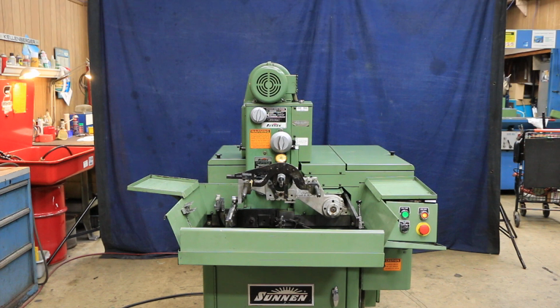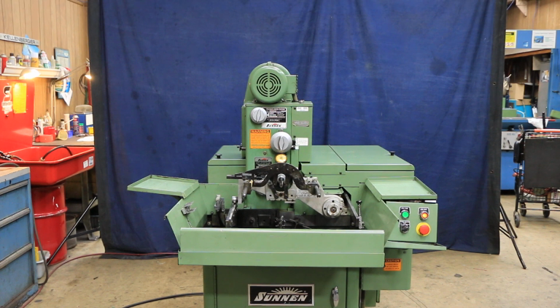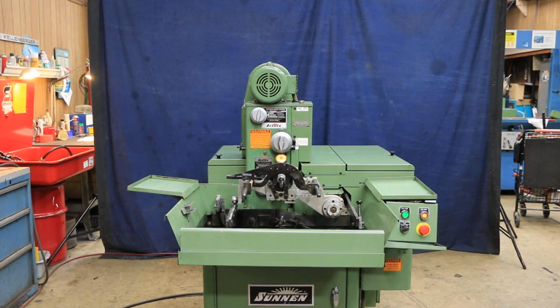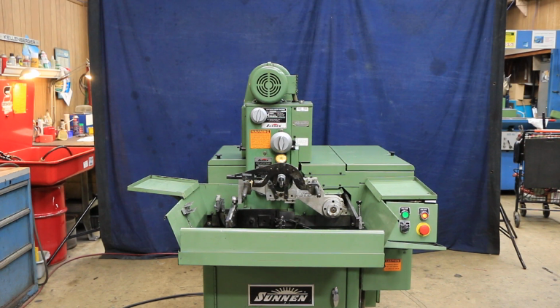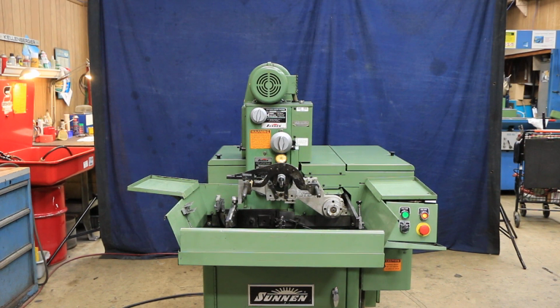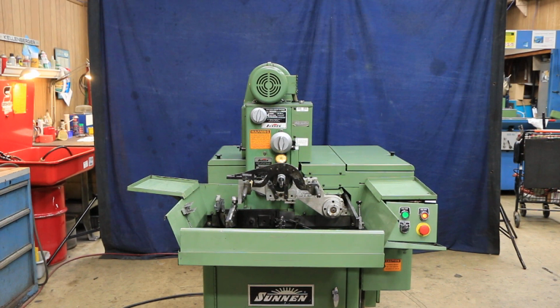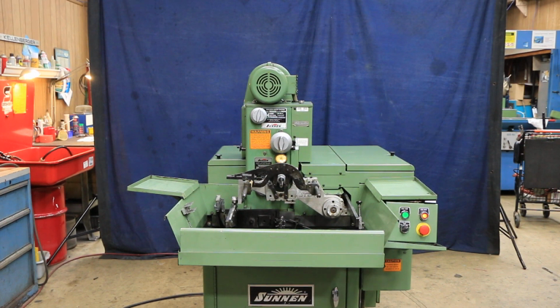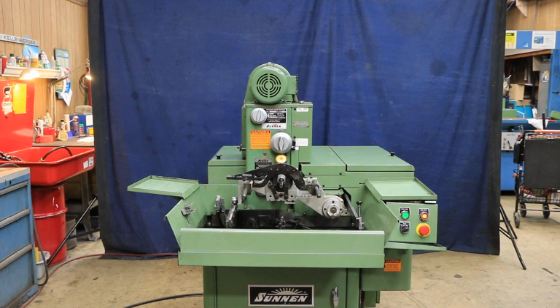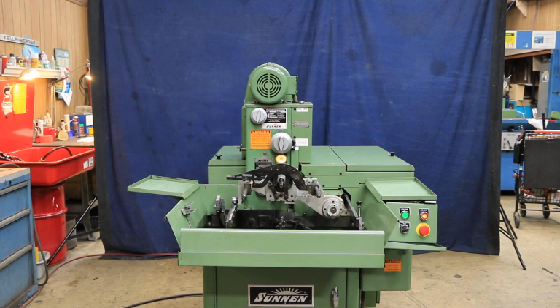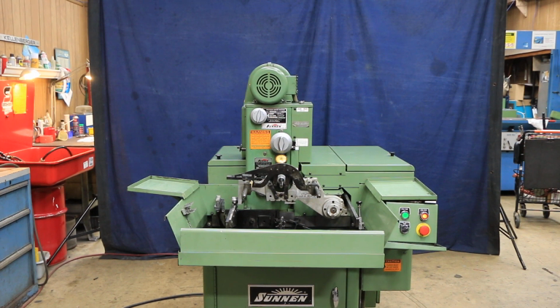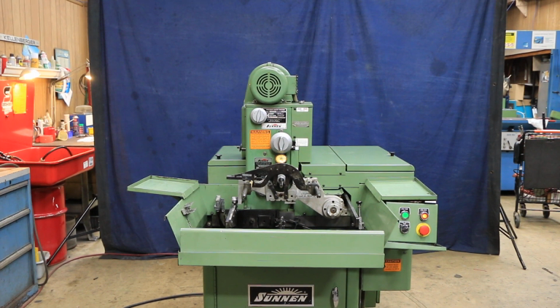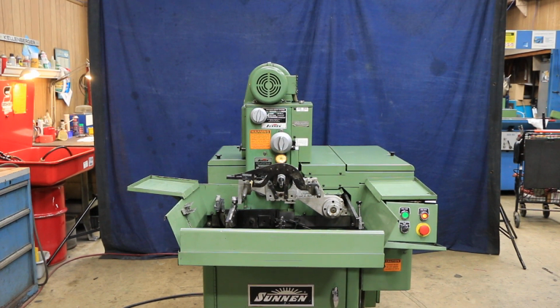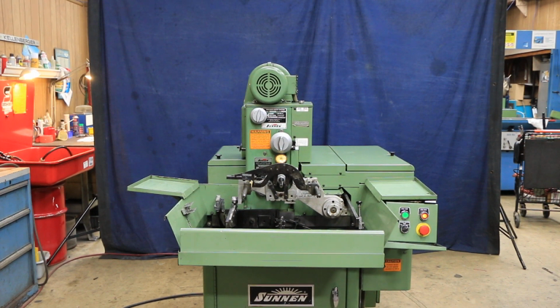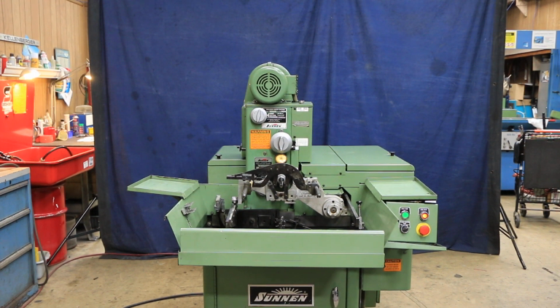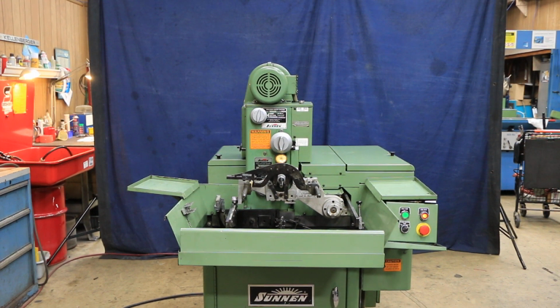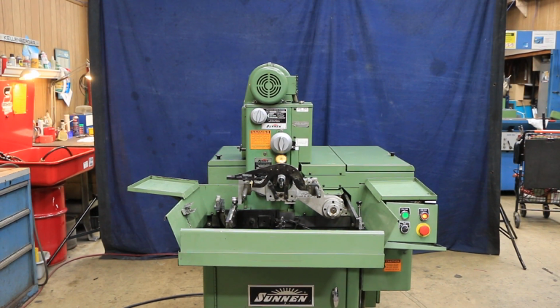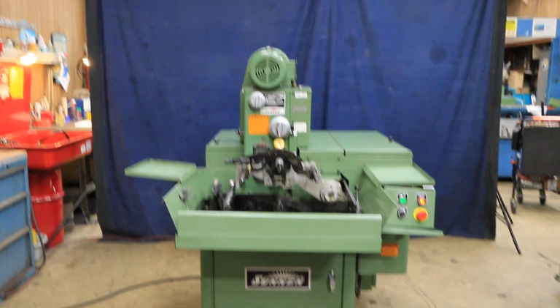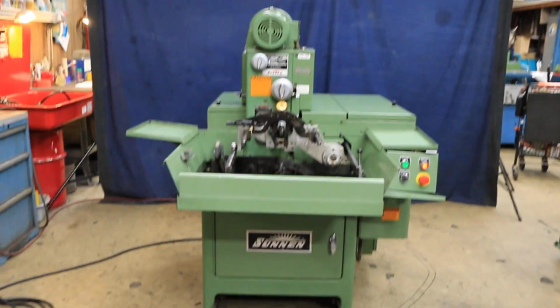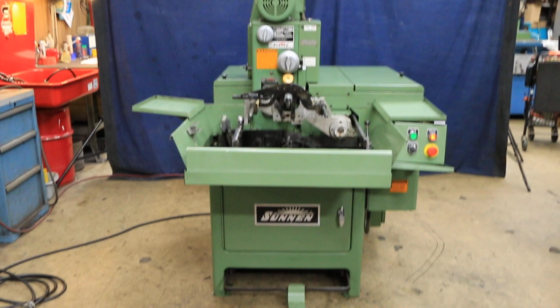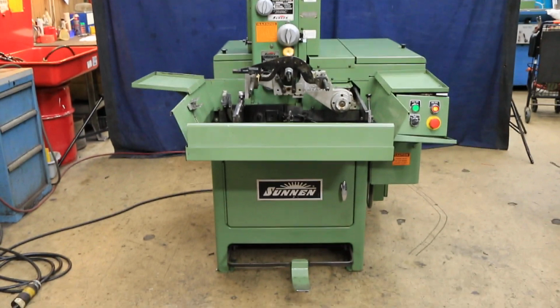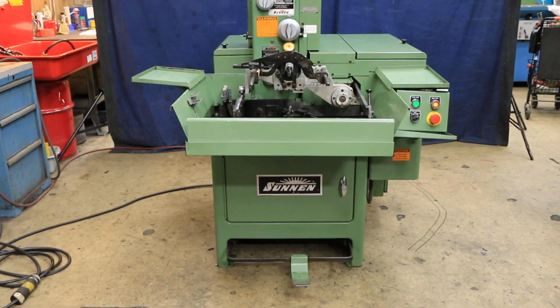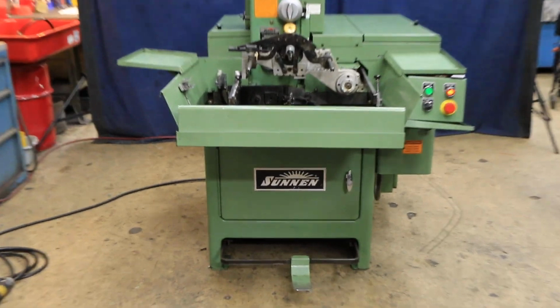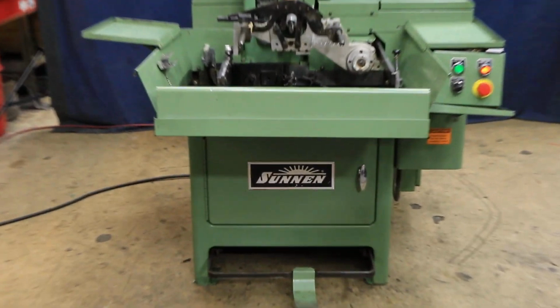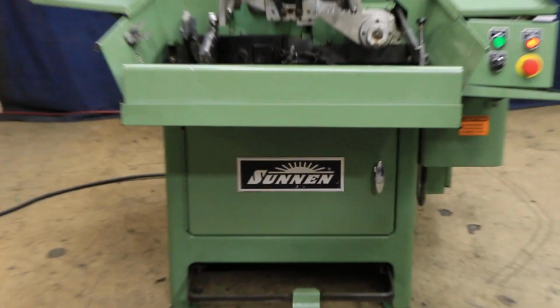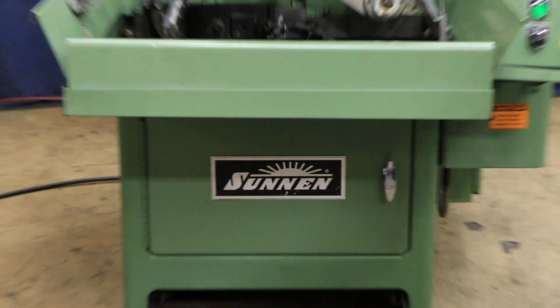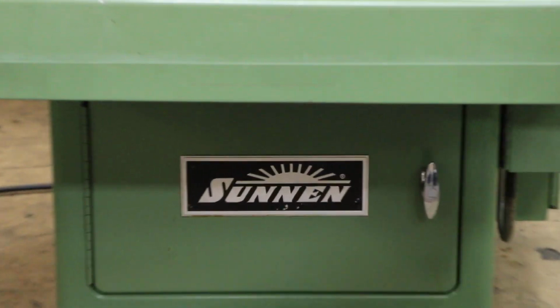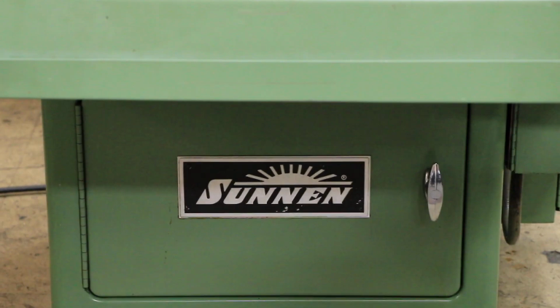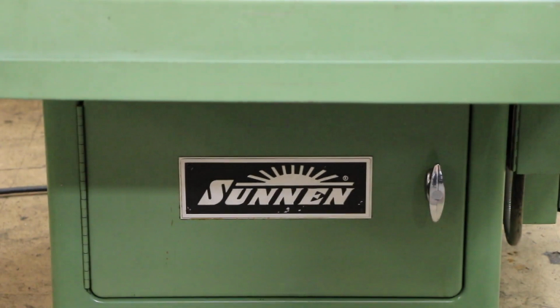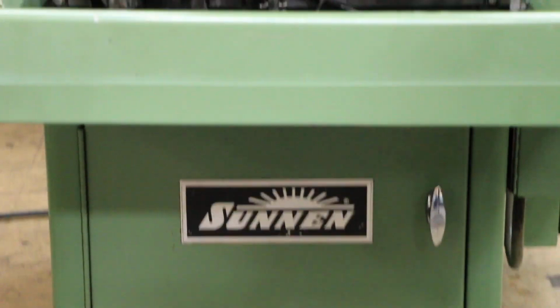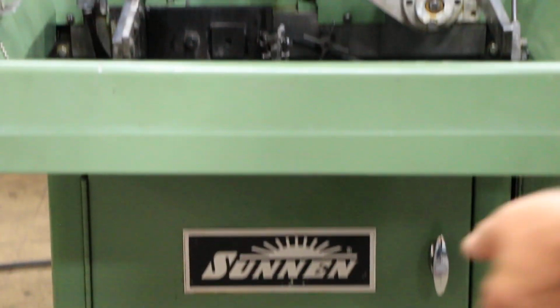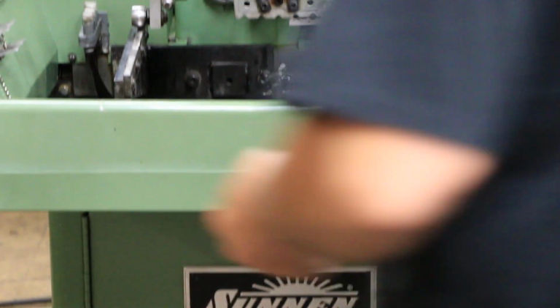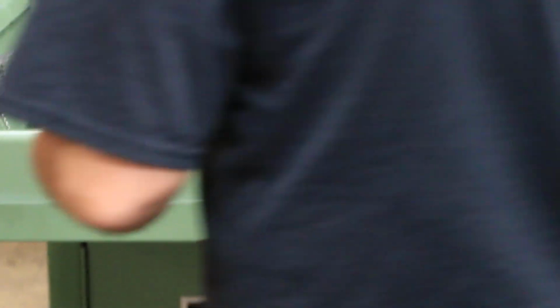Today we're going to have a look at a Sonnen hone. This is a model 18-03. This is a horizontal hone.